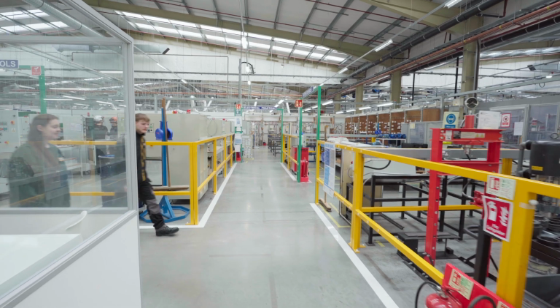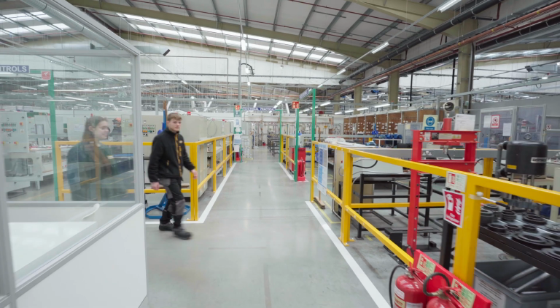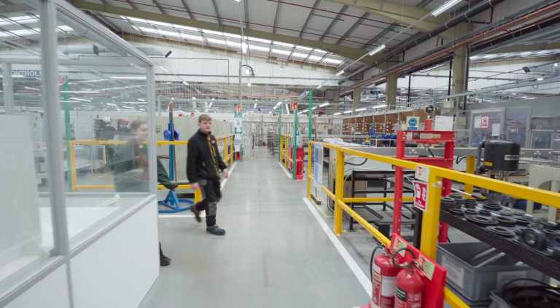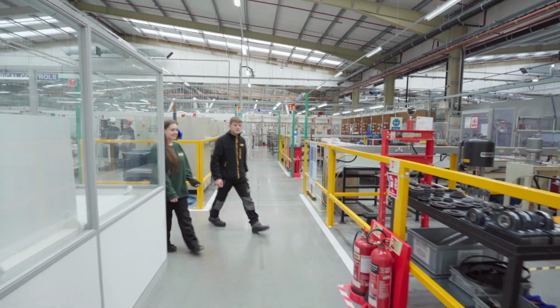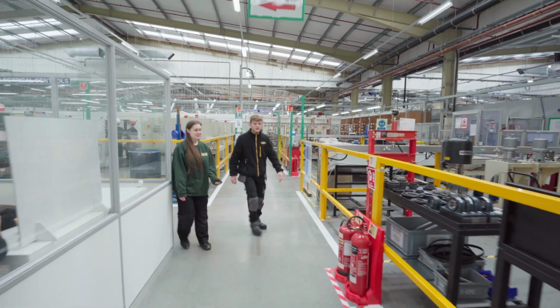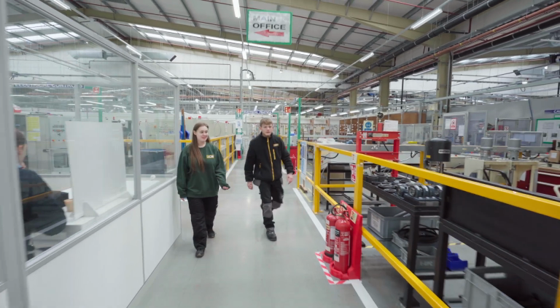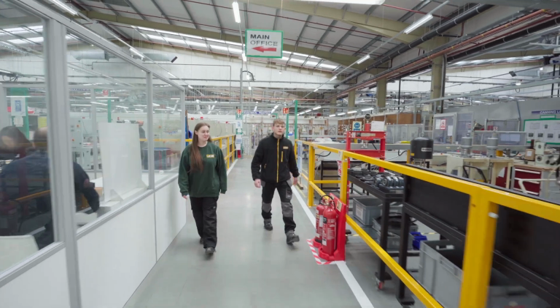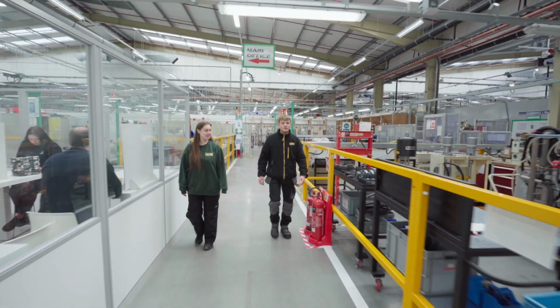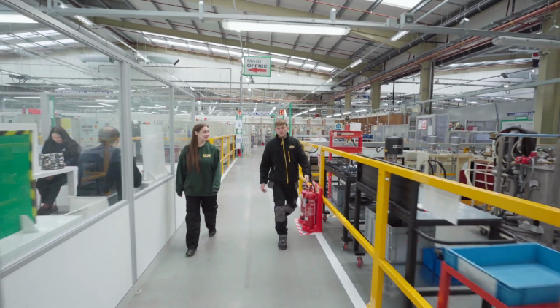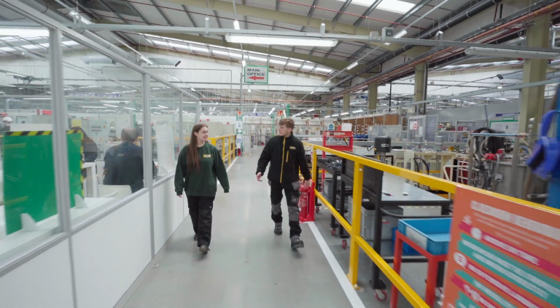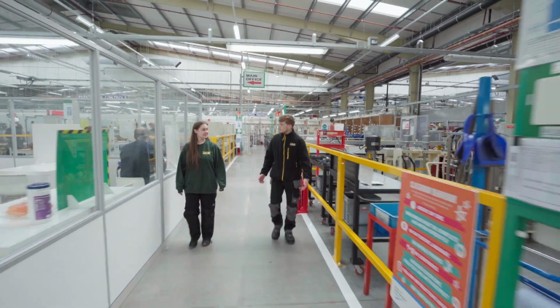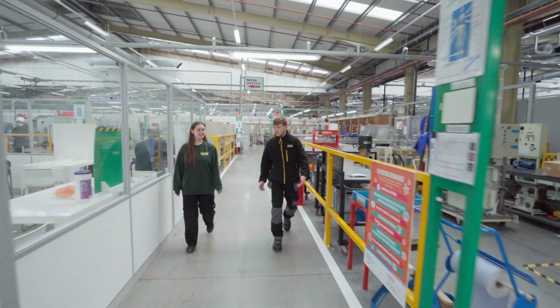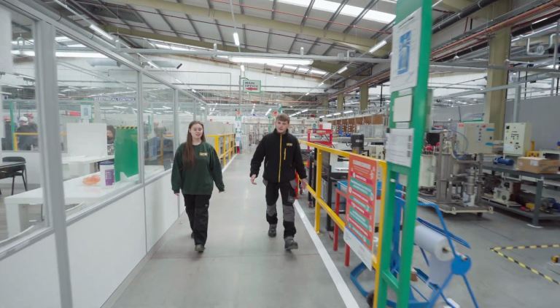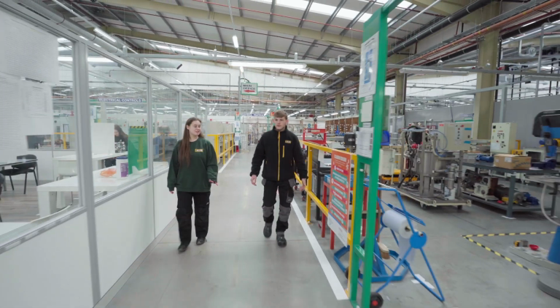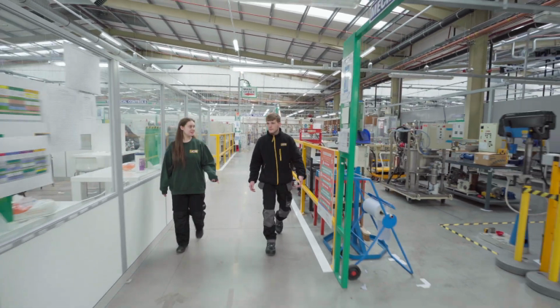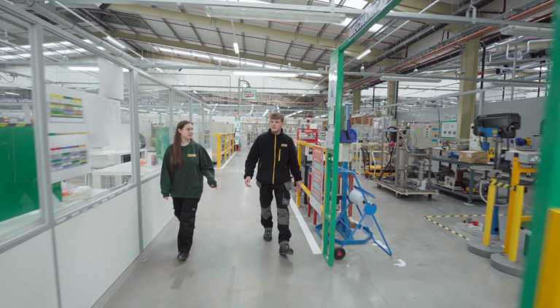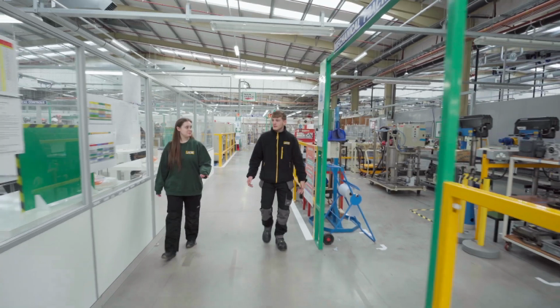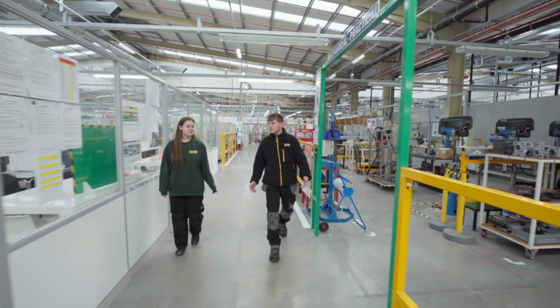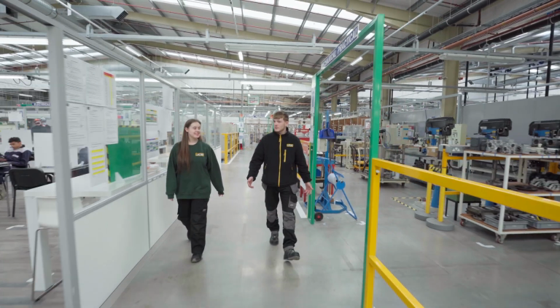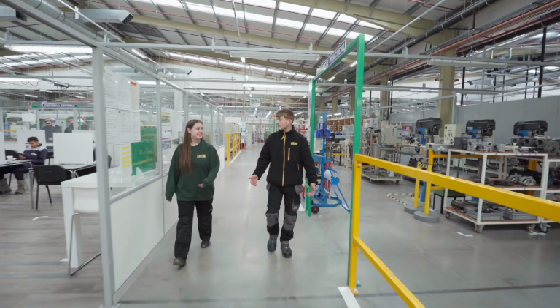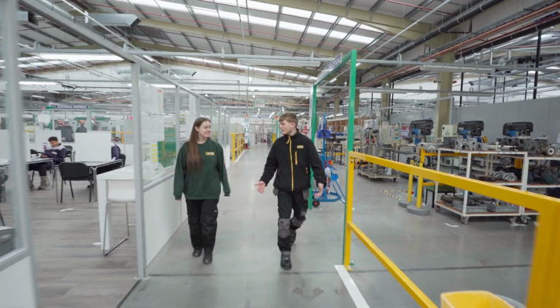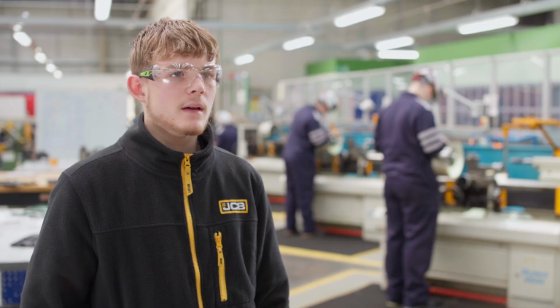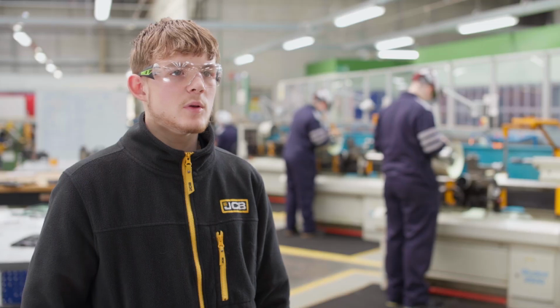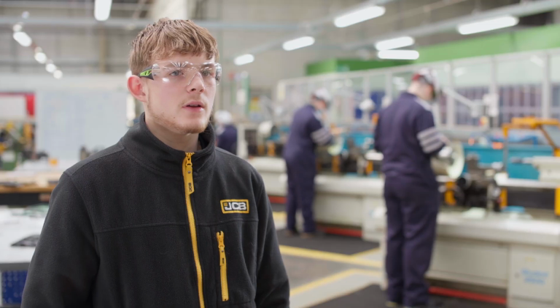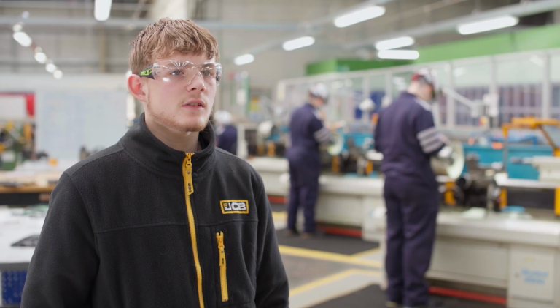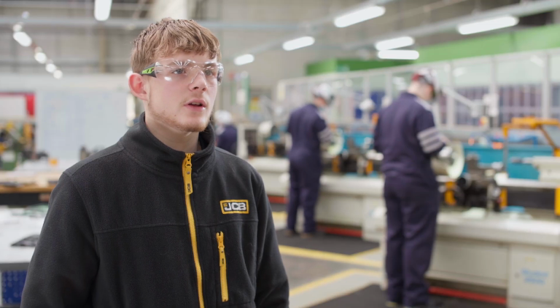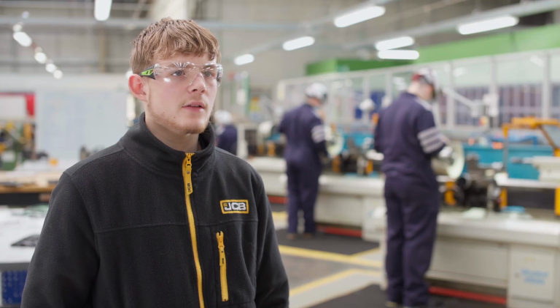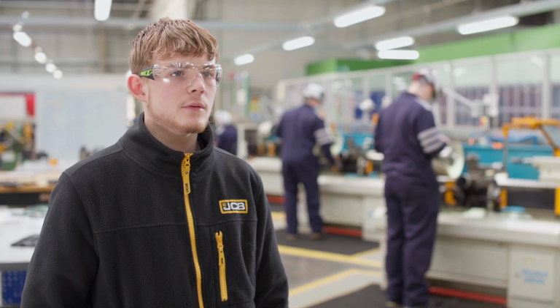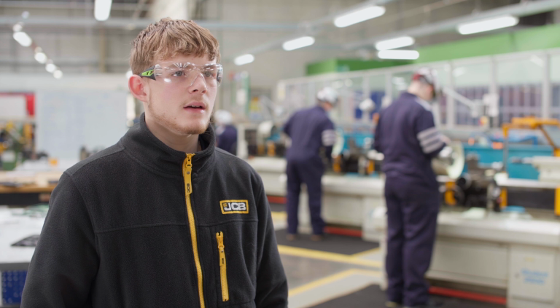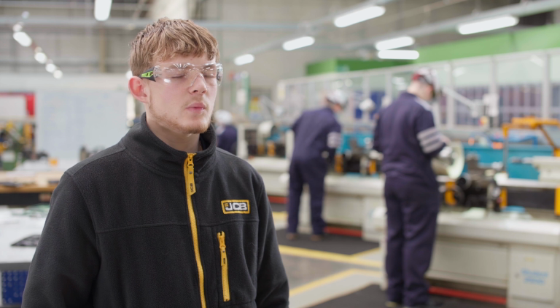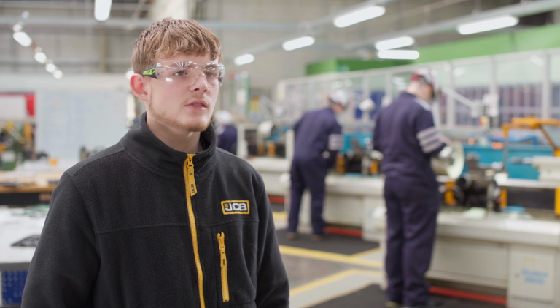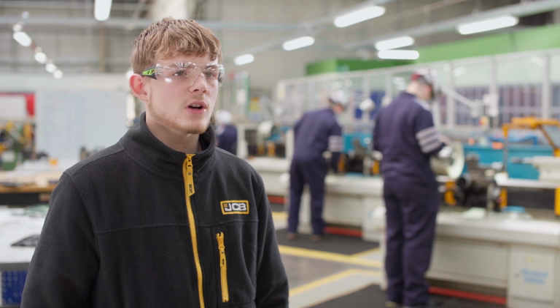The JCB Mechatronics Scheme is structured so that you do two years at Toyota, learning your skills with the odd week back at your business unit, putting the skills you learned at Toyota into practice on the job.